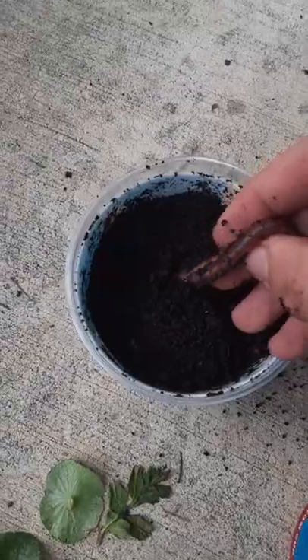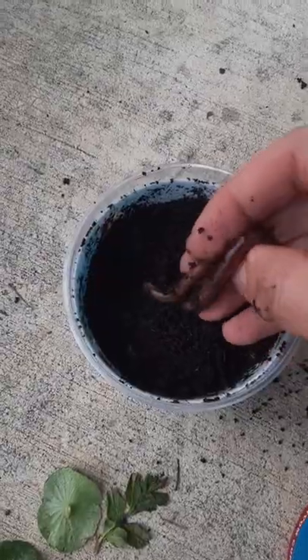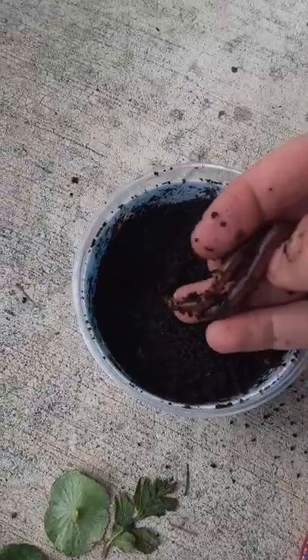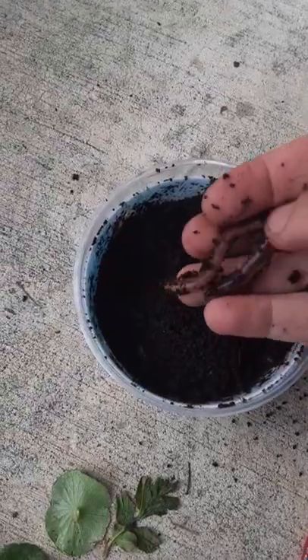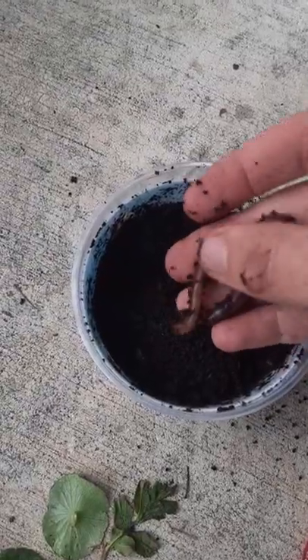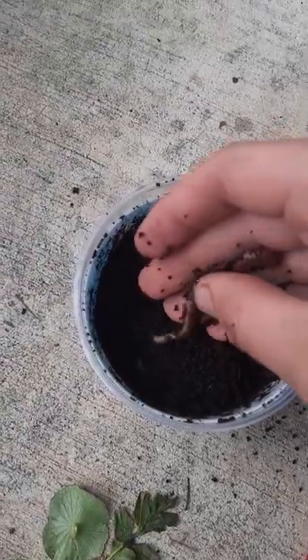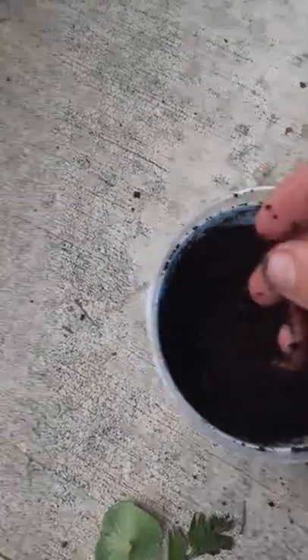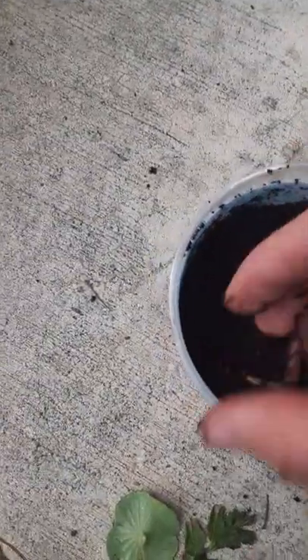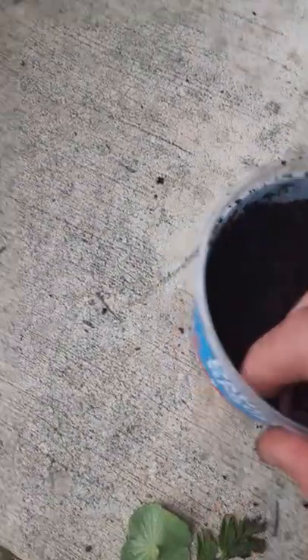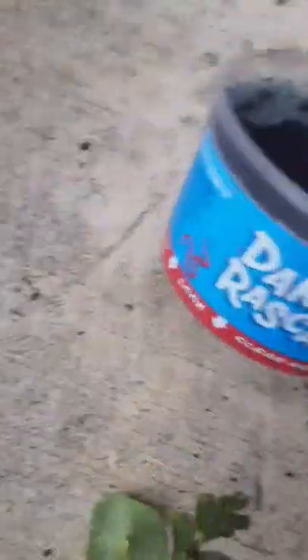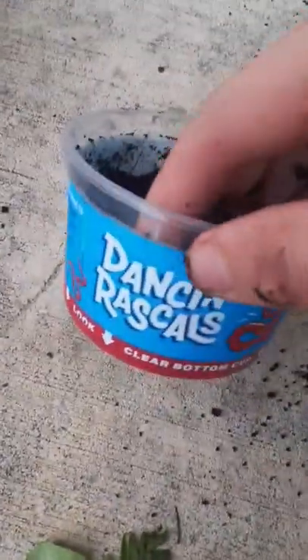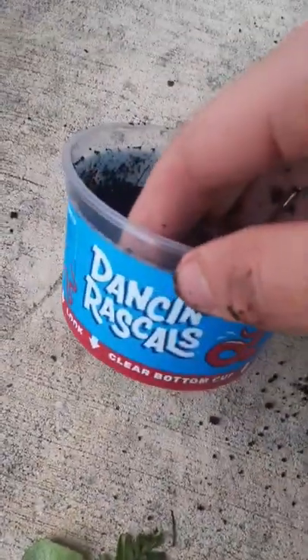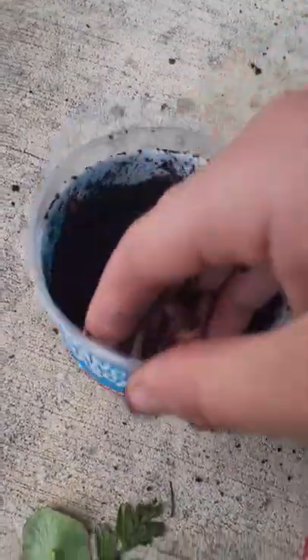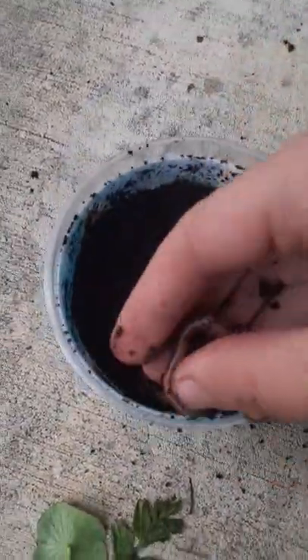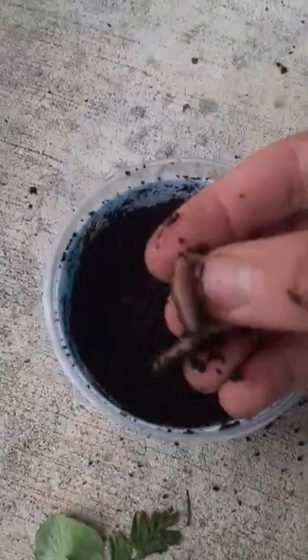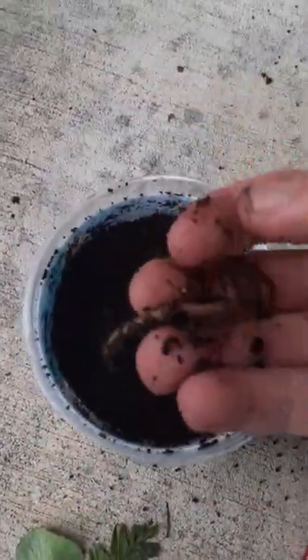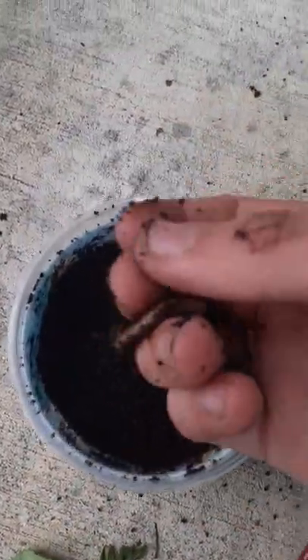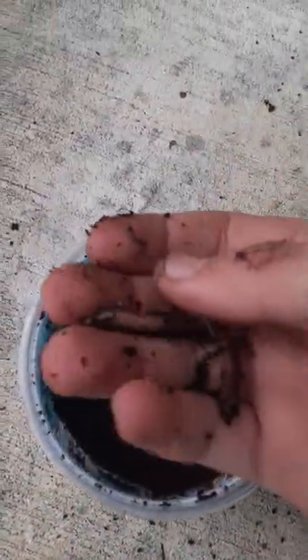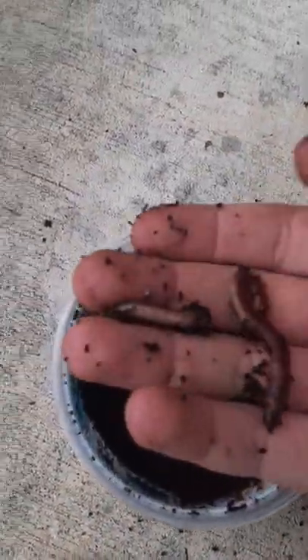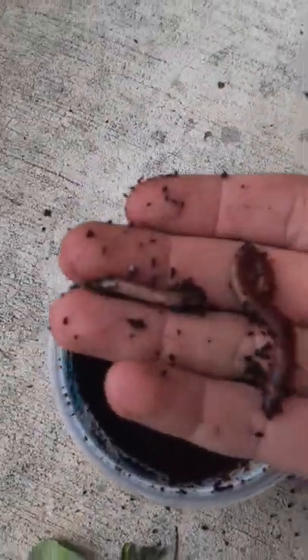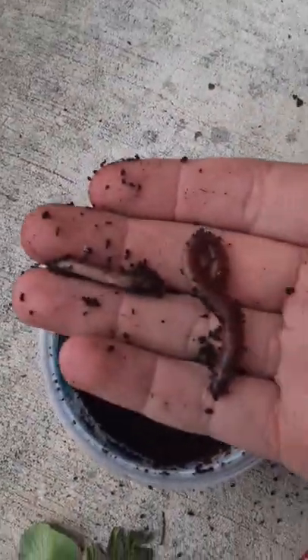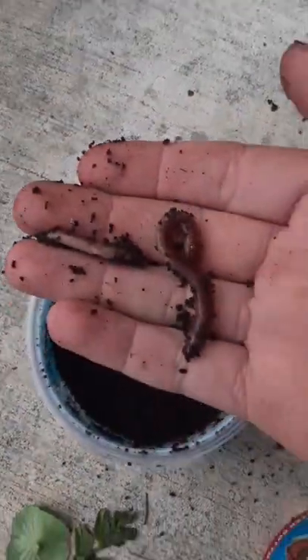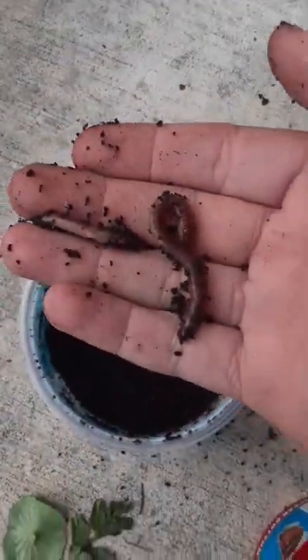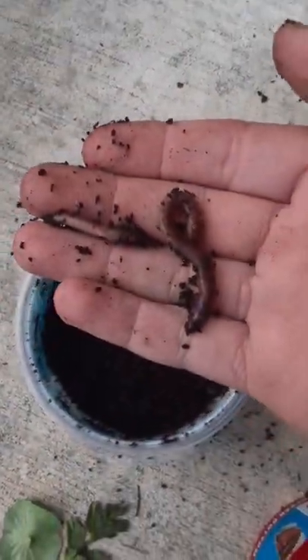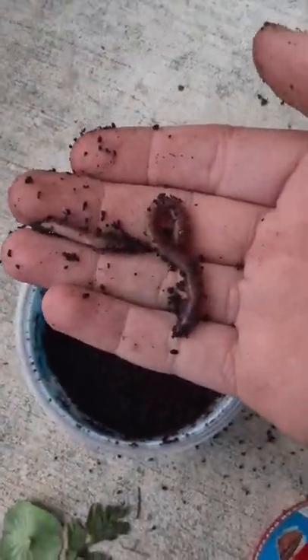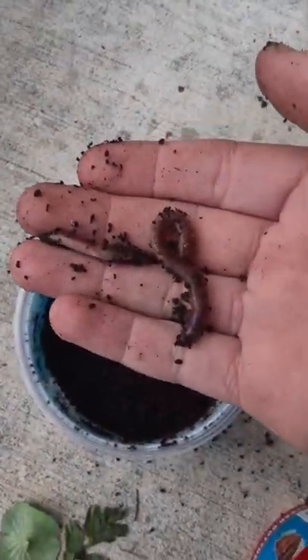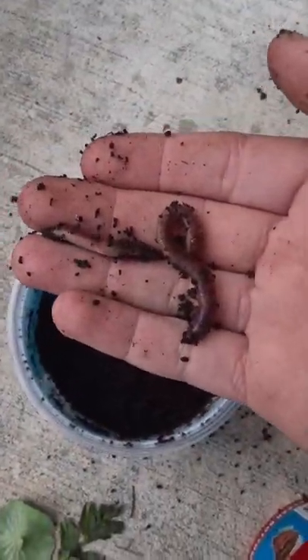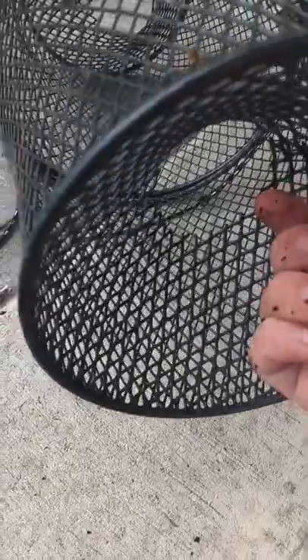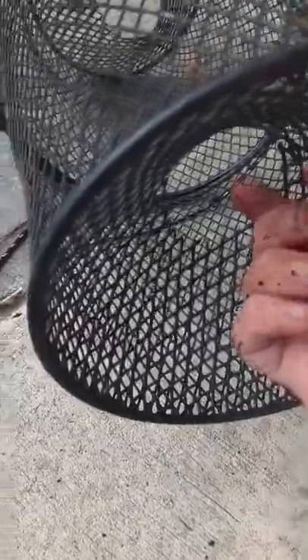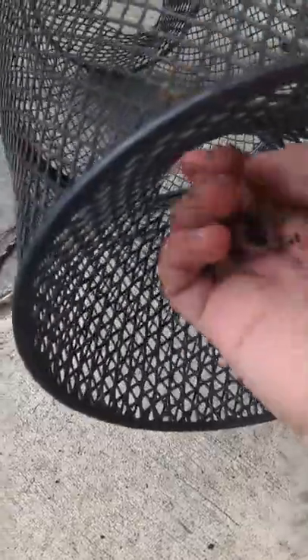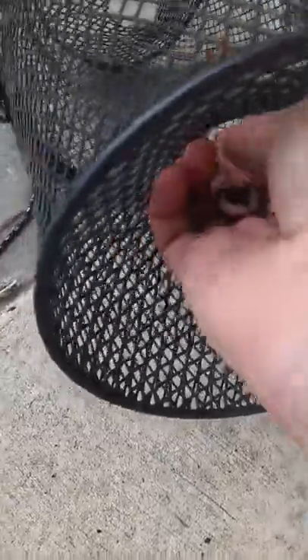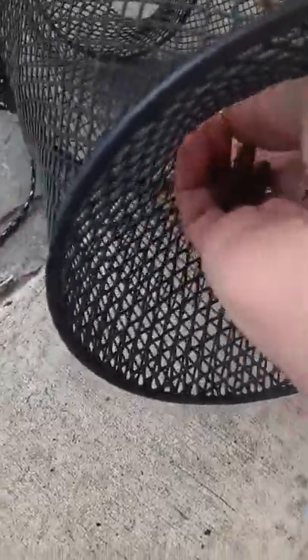All right, now step three — get yourself some handy dandy worms. These should do just fine. Put your bait in the trap.